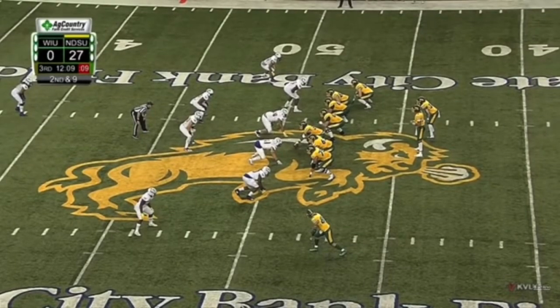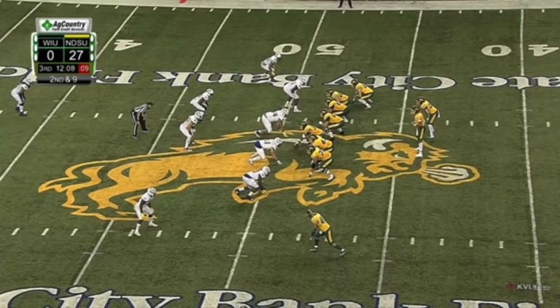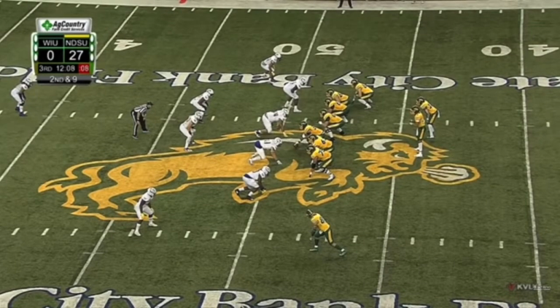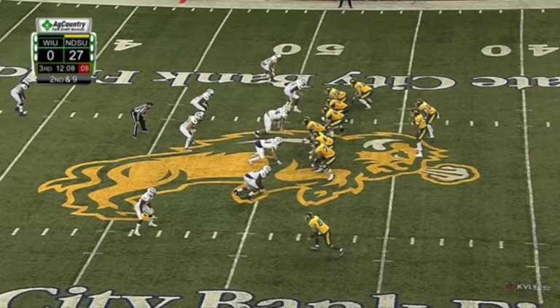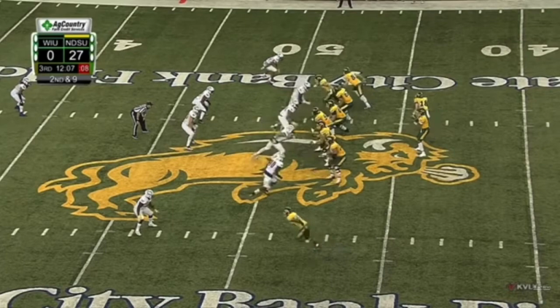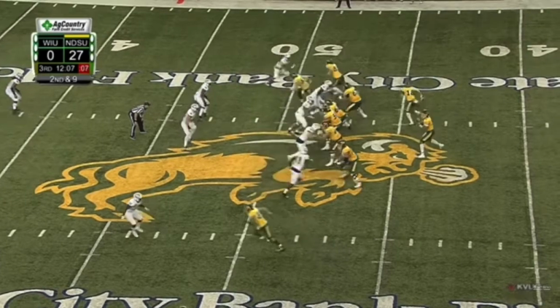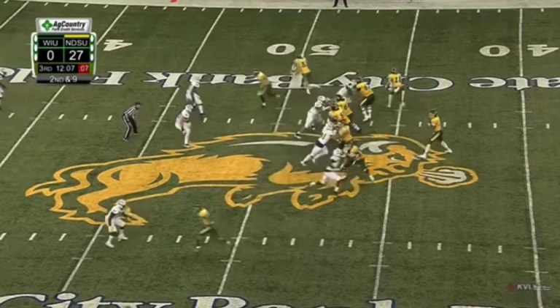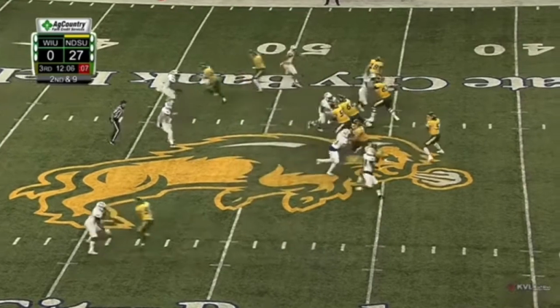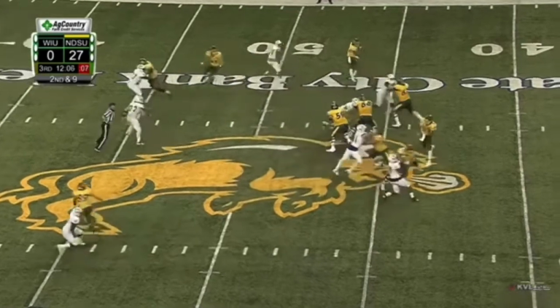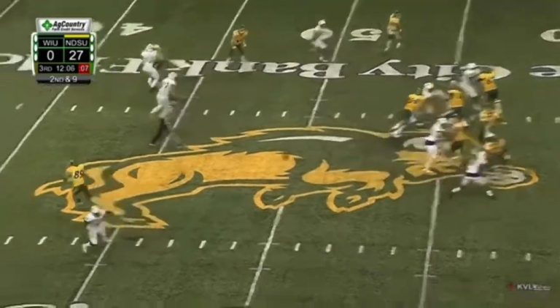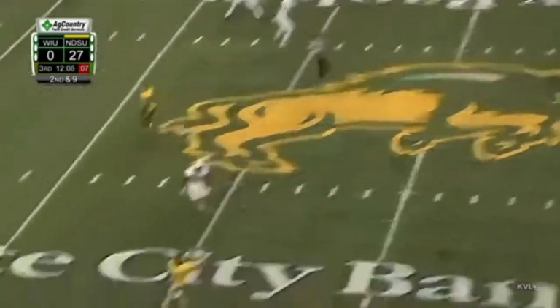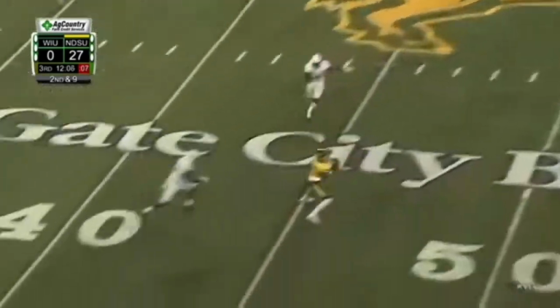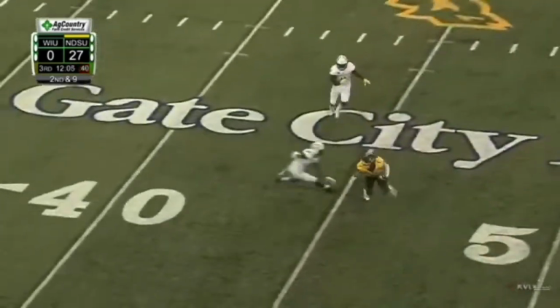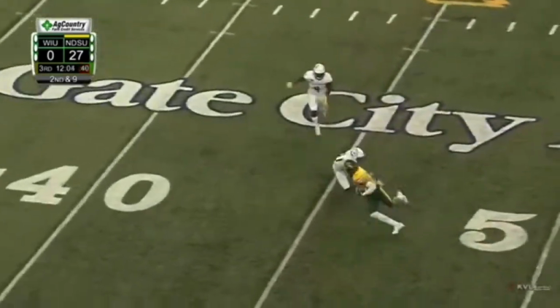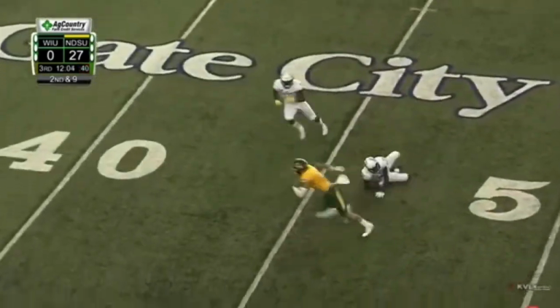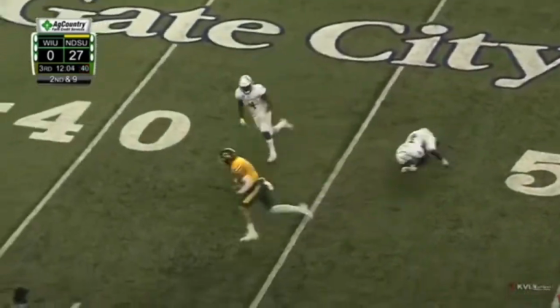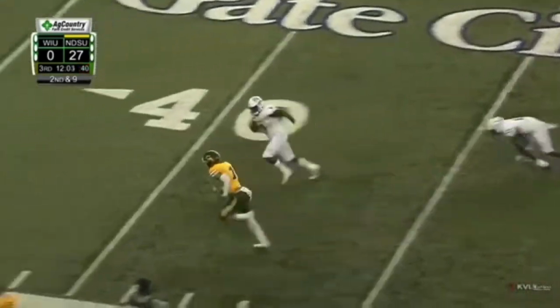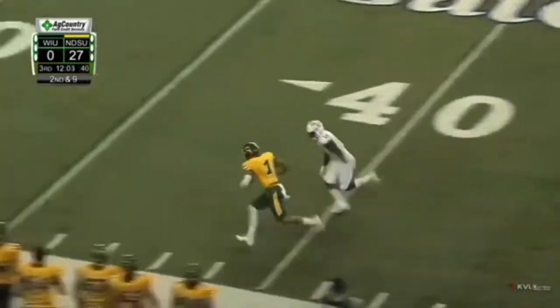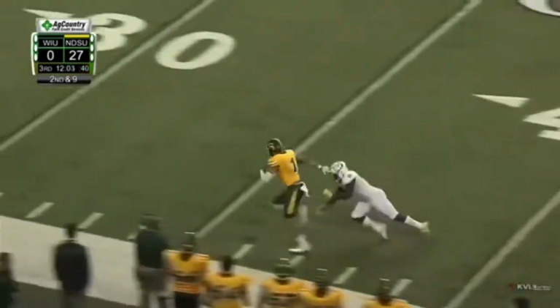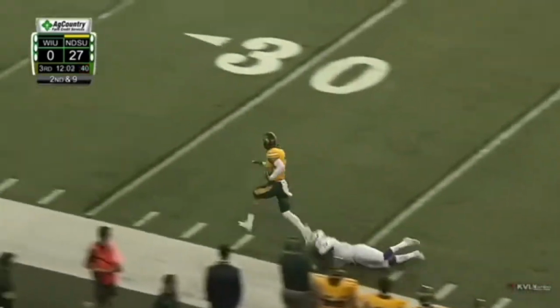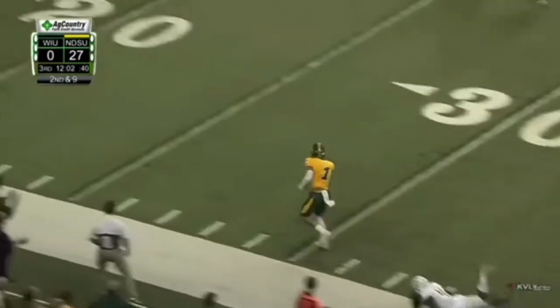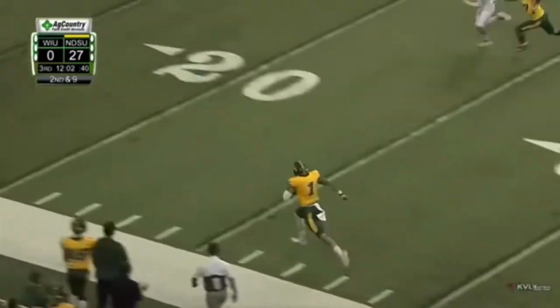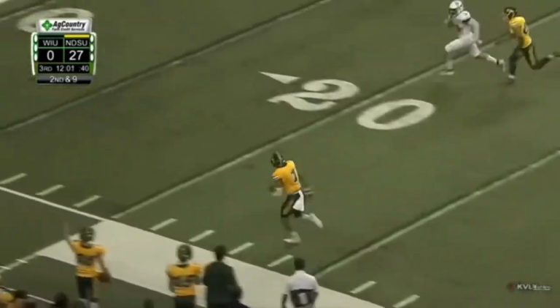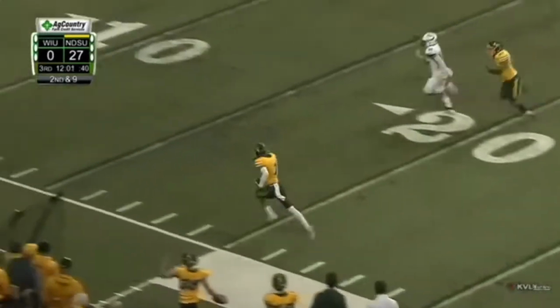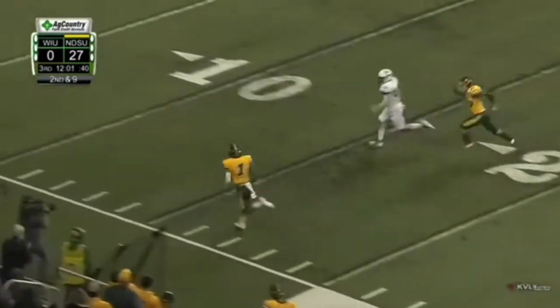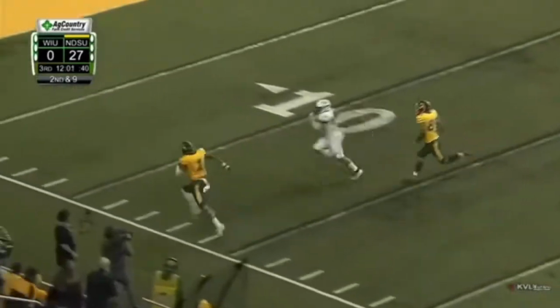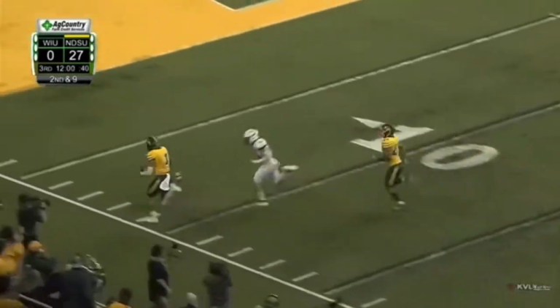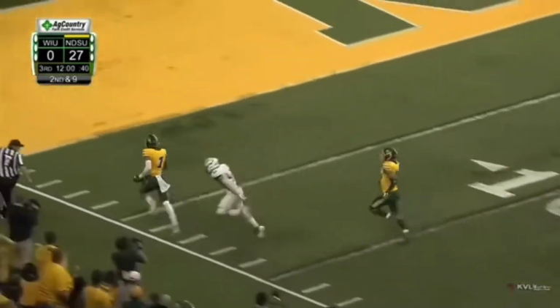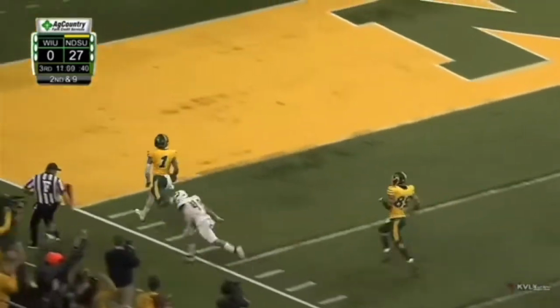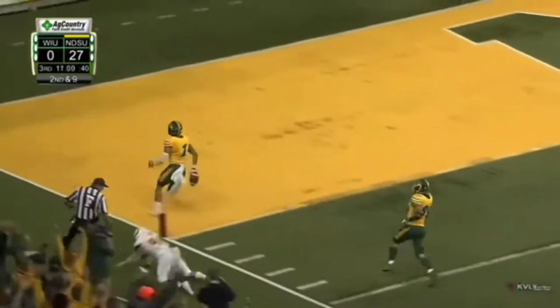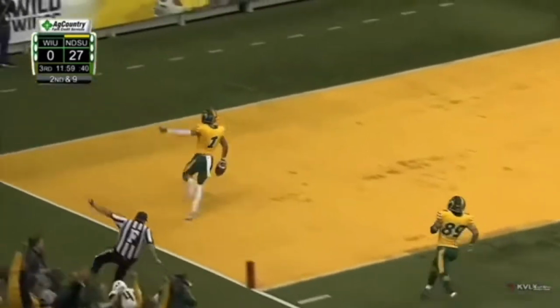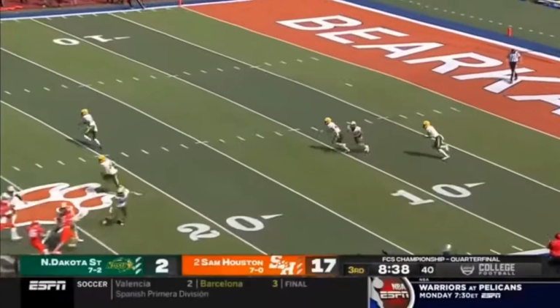Now you're going to see him bottom of the screen turn something short into something big. He breaks the tackle and then the speed — he's out of there. It's fantastic stuff. You want a guy who can turn something little into something big.